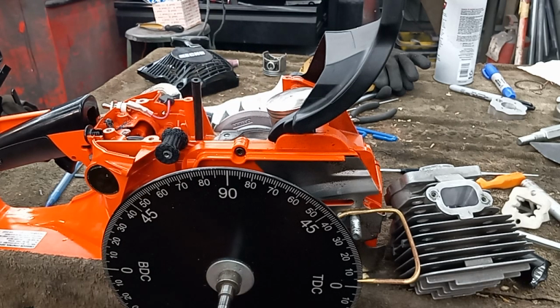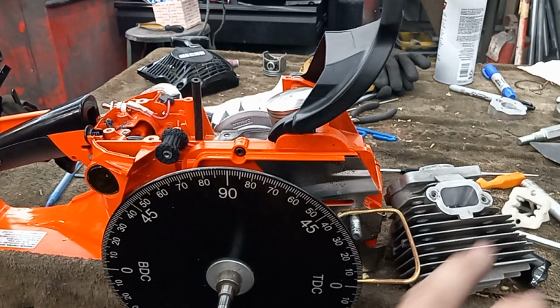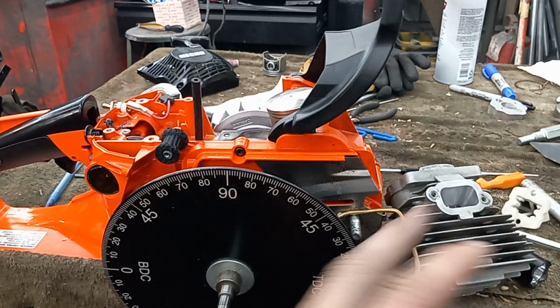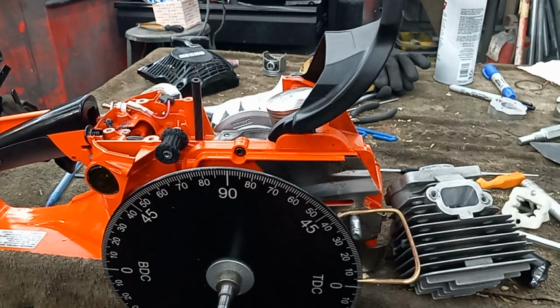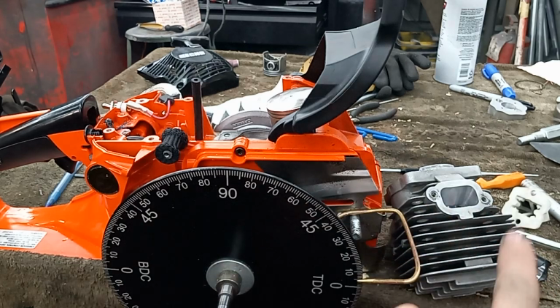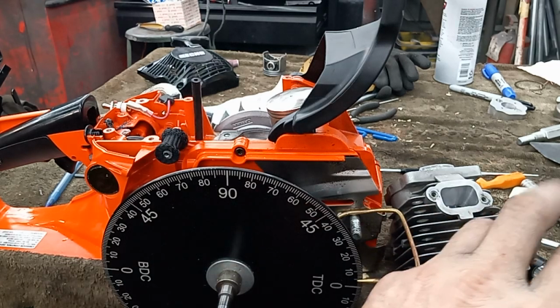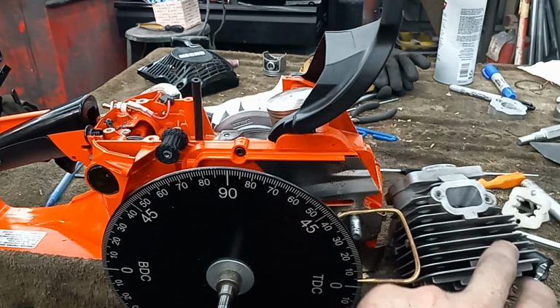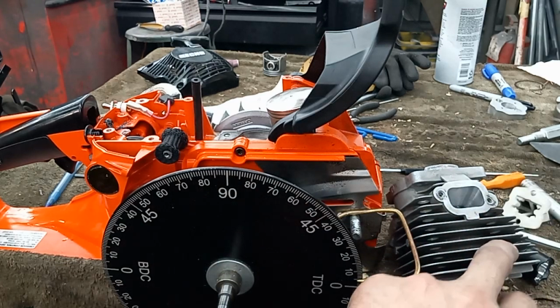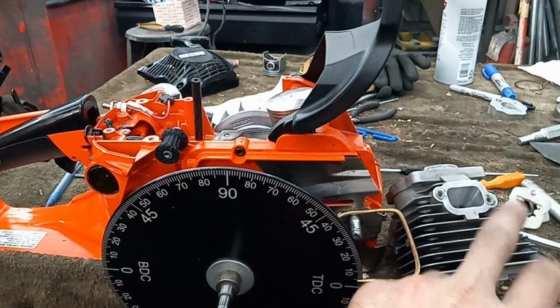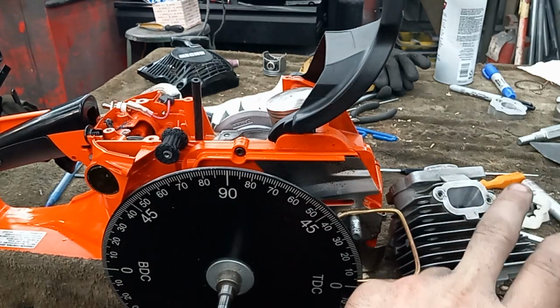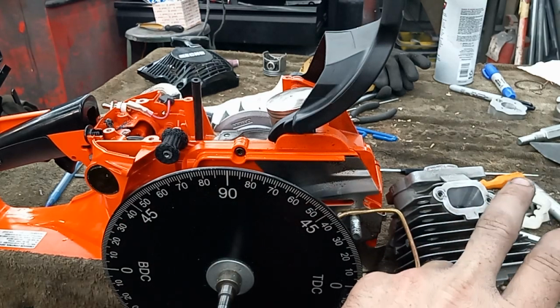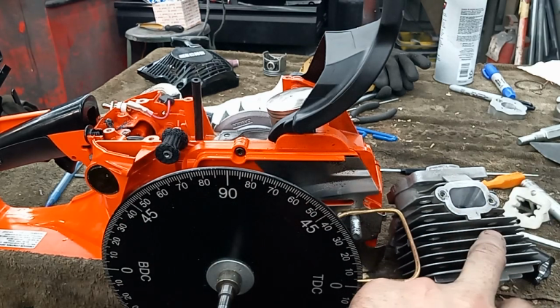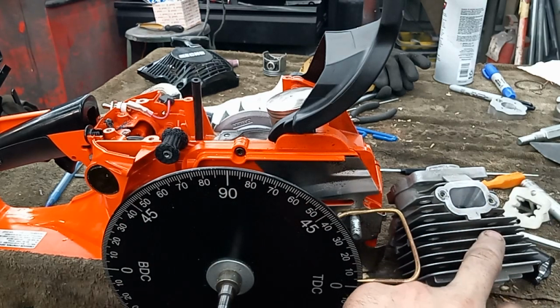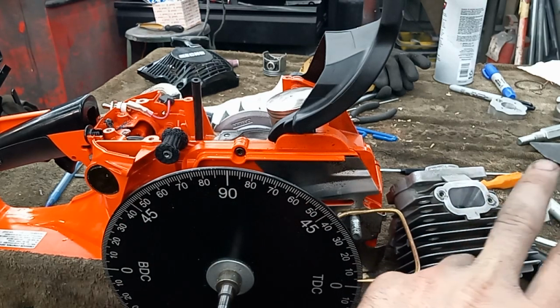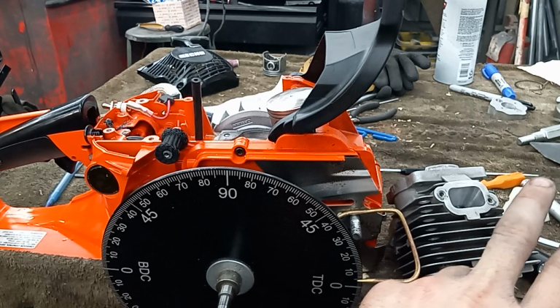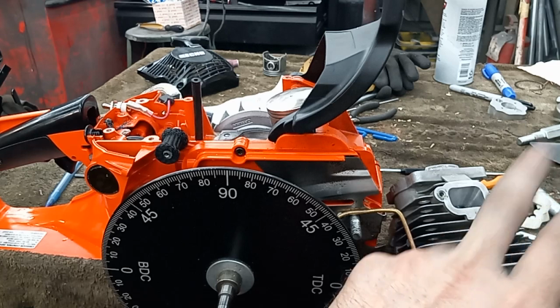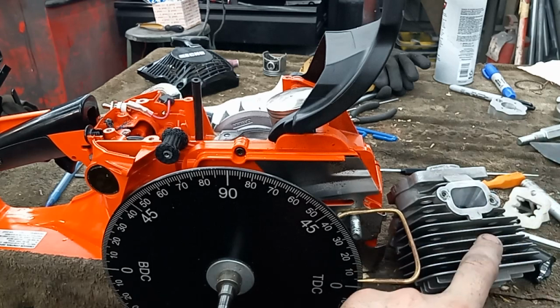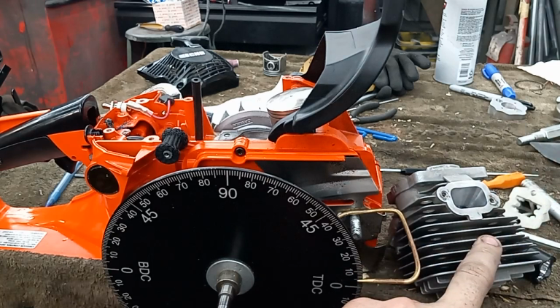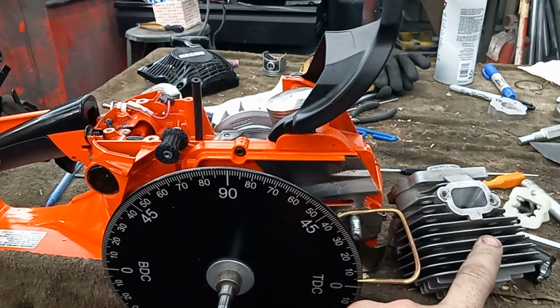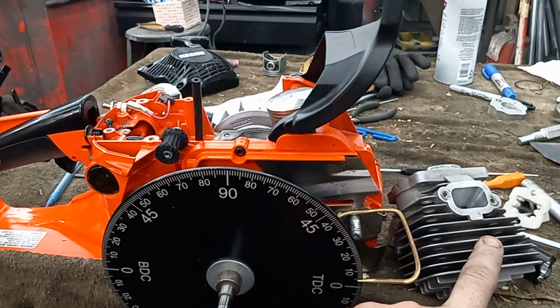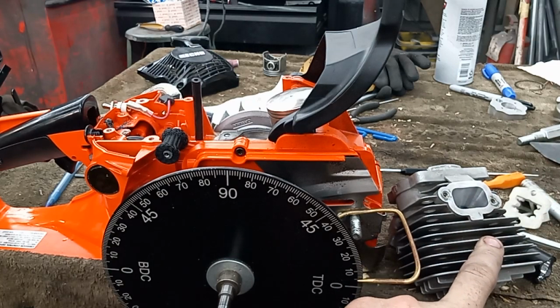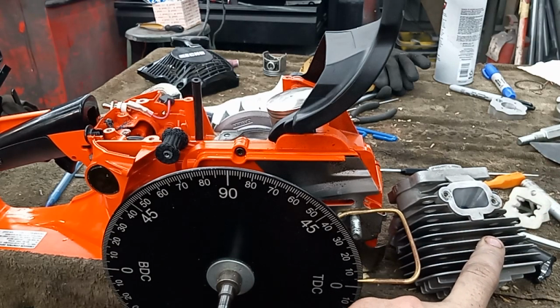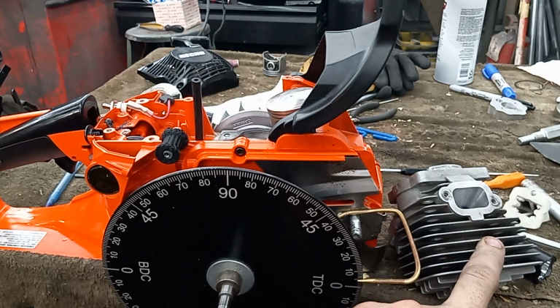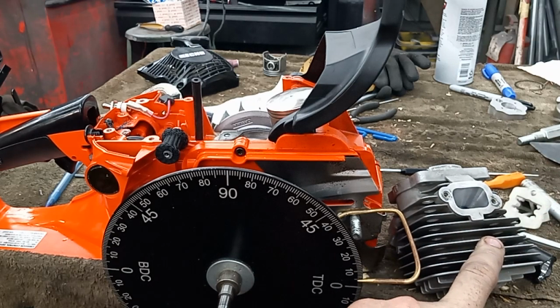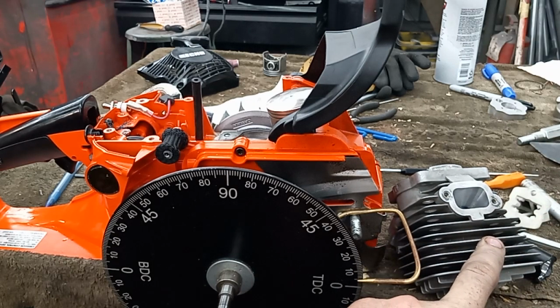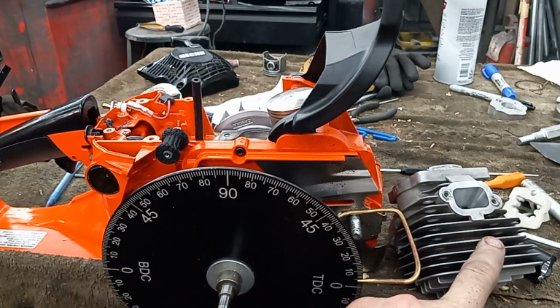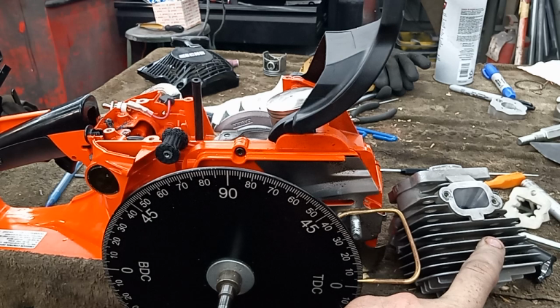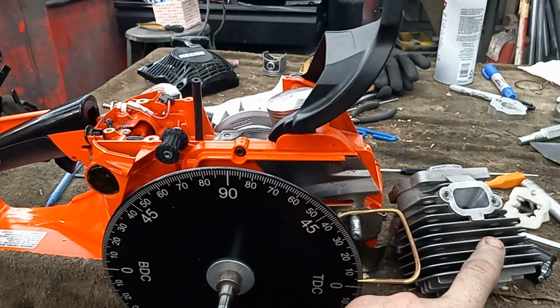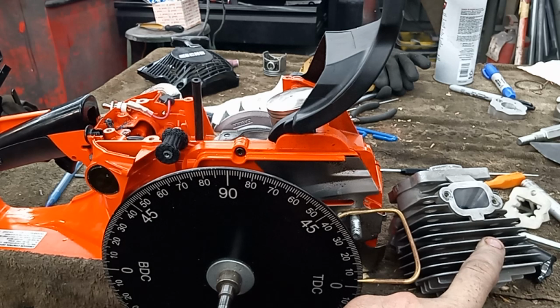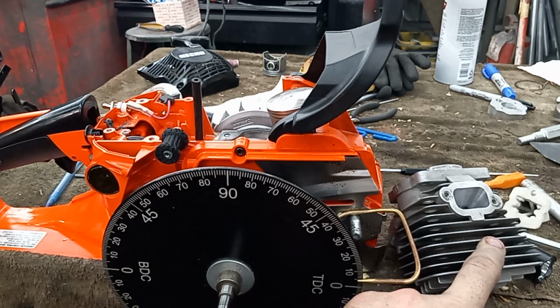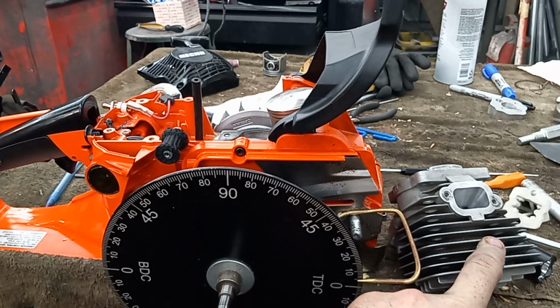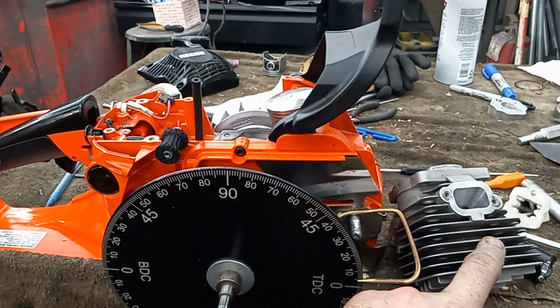So if people were wondering what my numbers are: 17 squish, 96 exhaust roof, intakes at 310 degrees of opening right now.